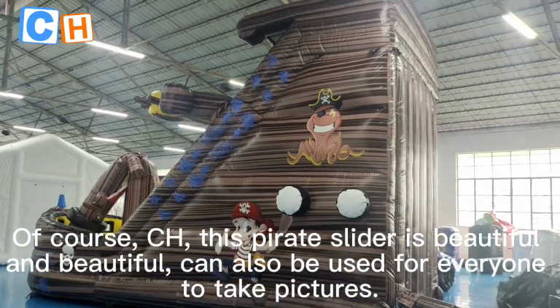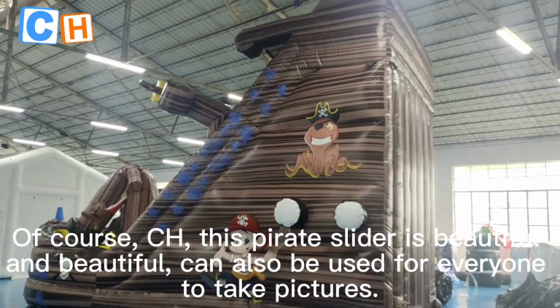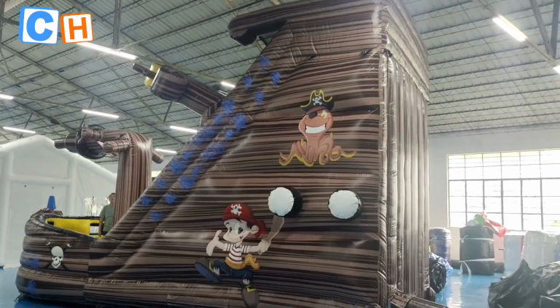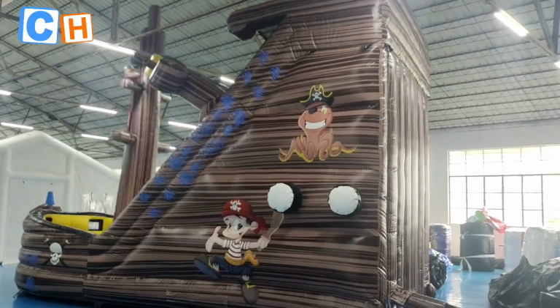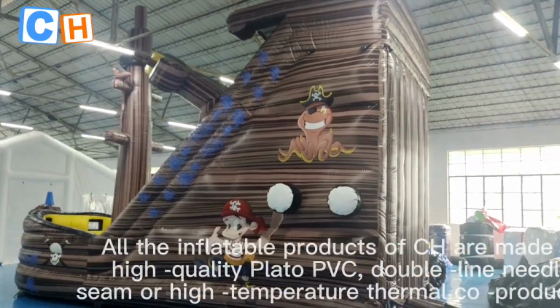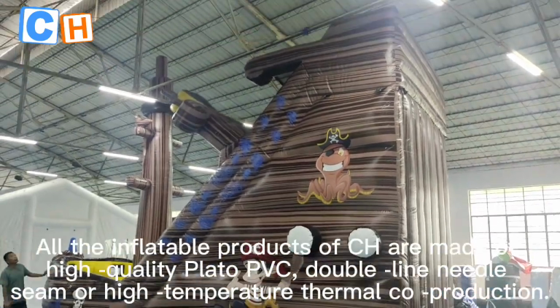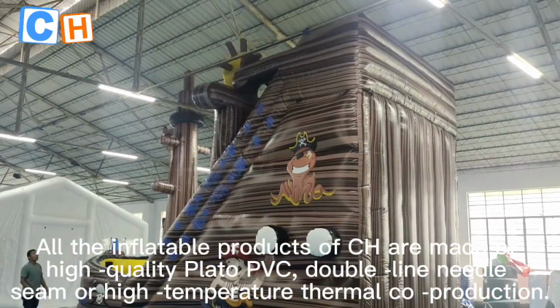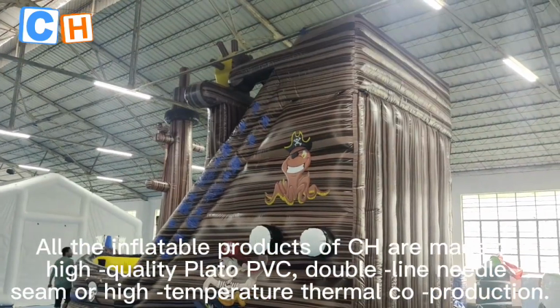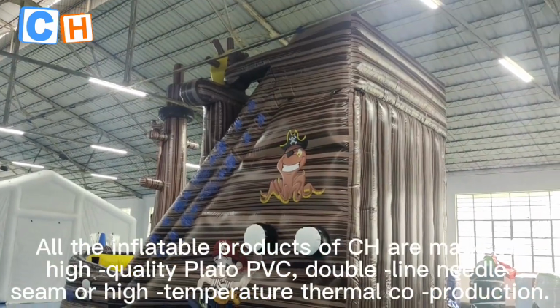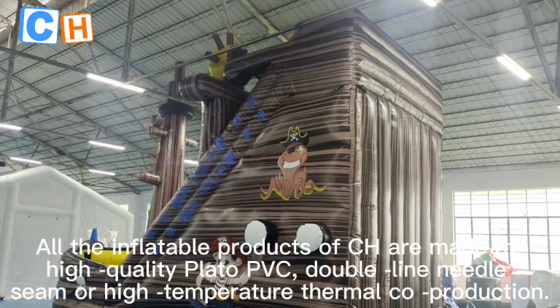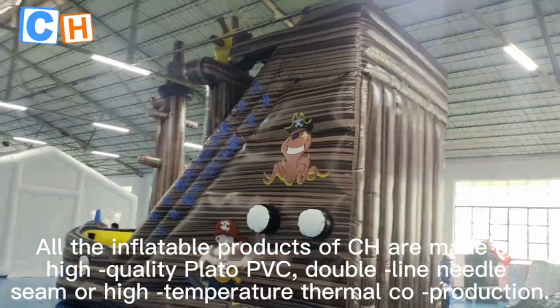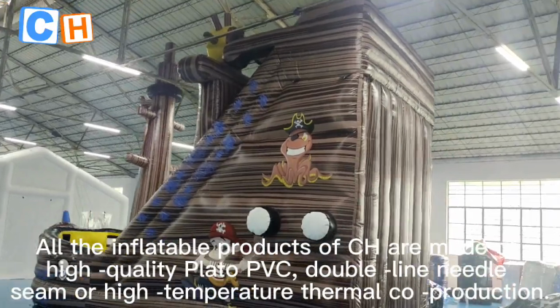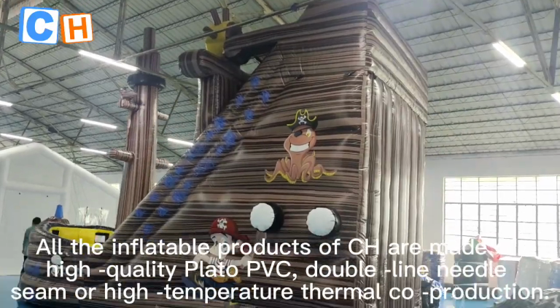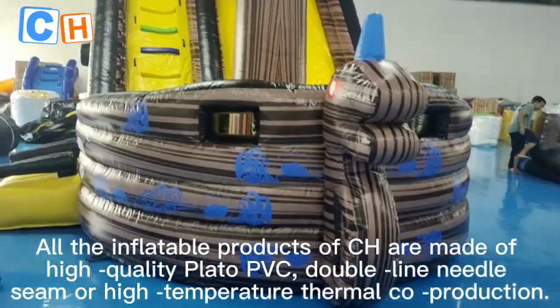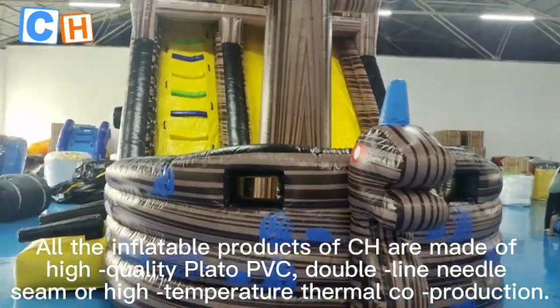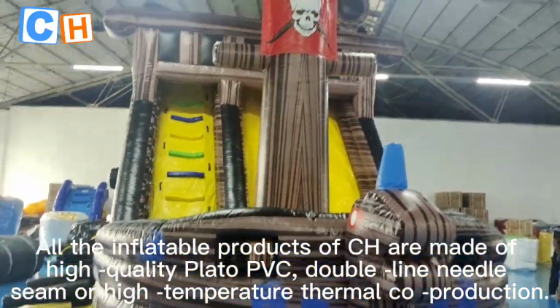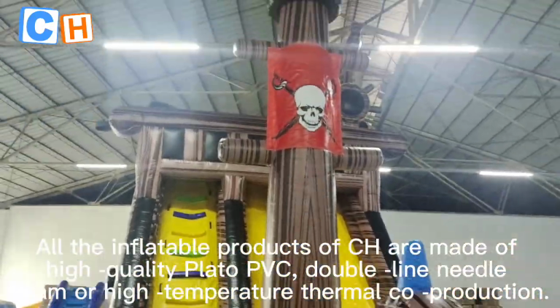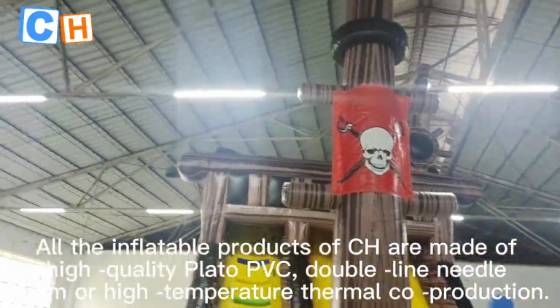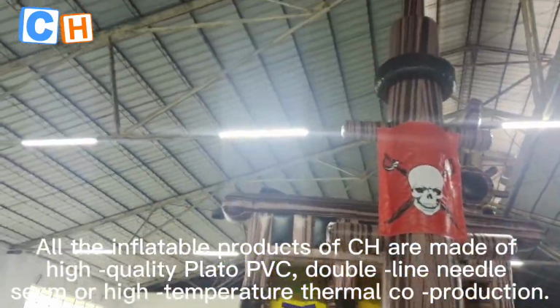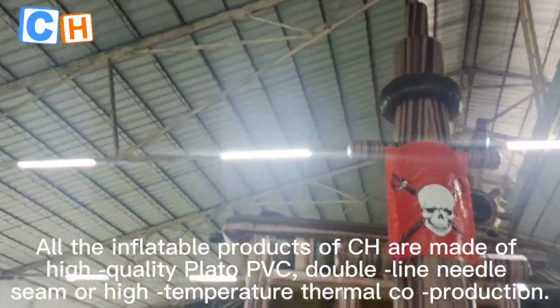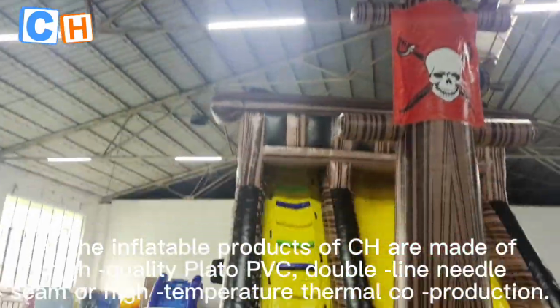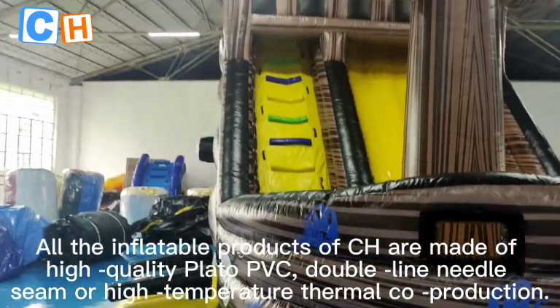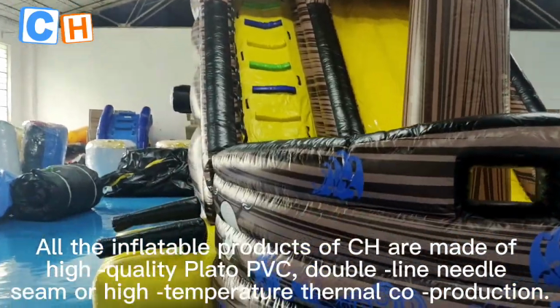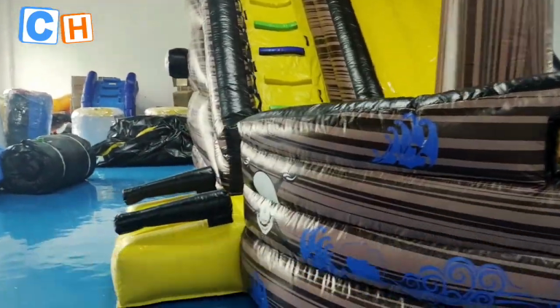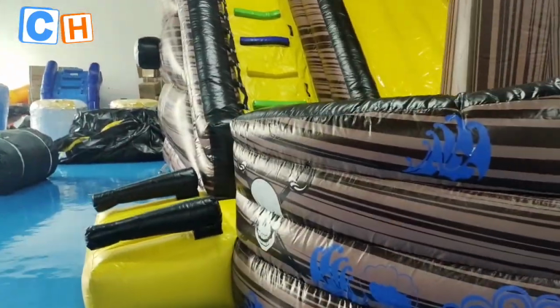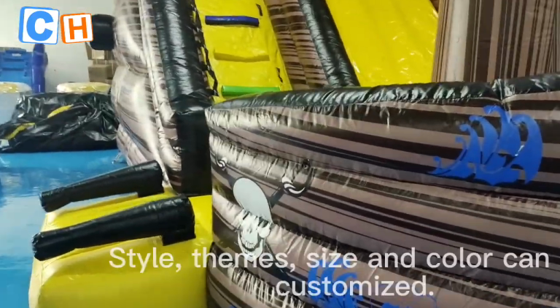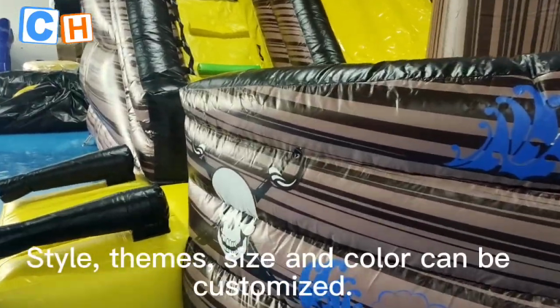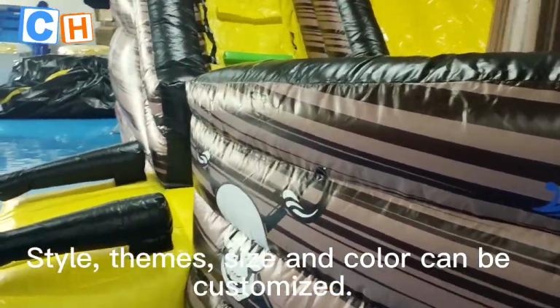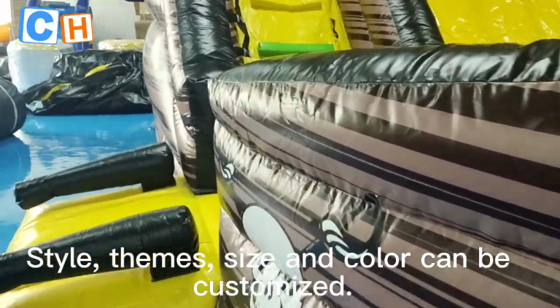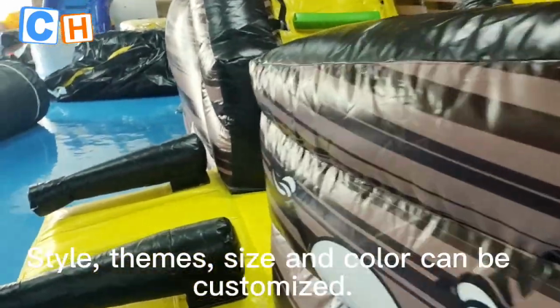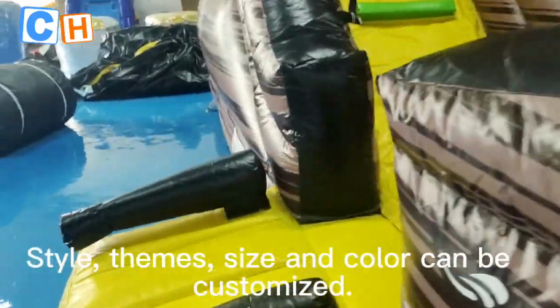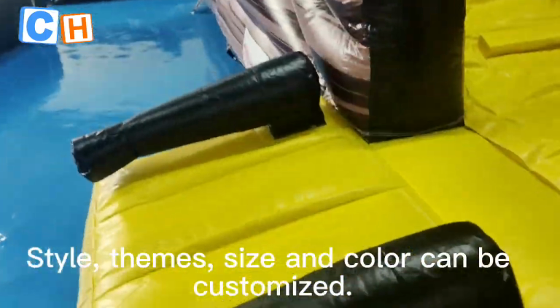All the inflatable products of CH are made of high-quality PVC, double-line needle seam, or high-temperature thermal welding production. Style, themes, size, and color can all be customized.